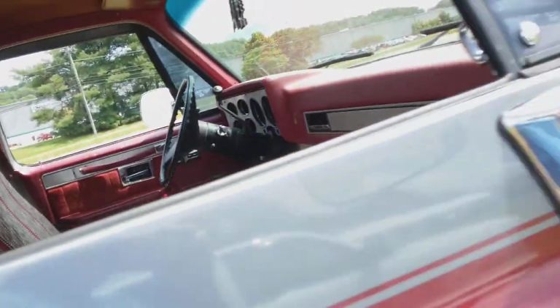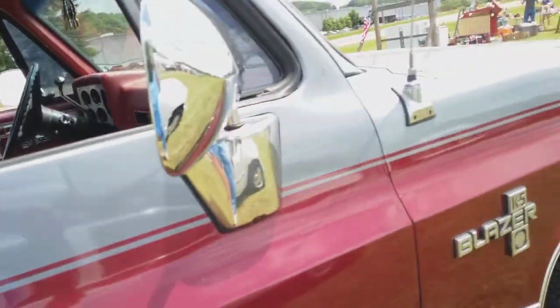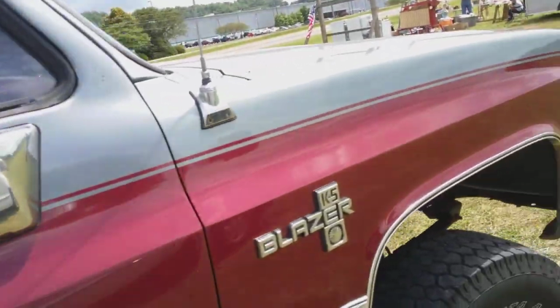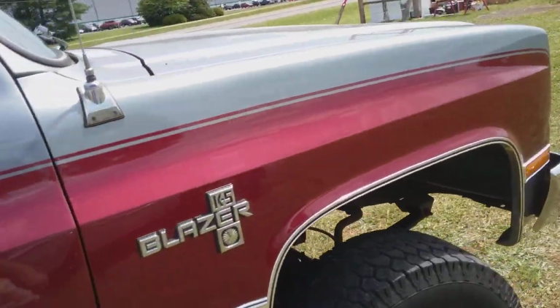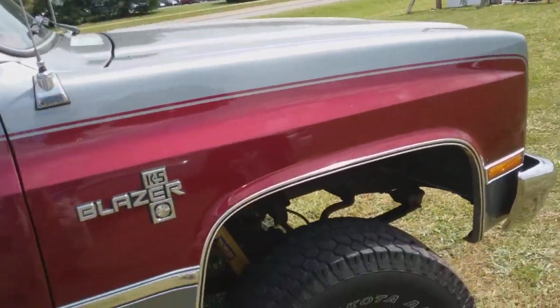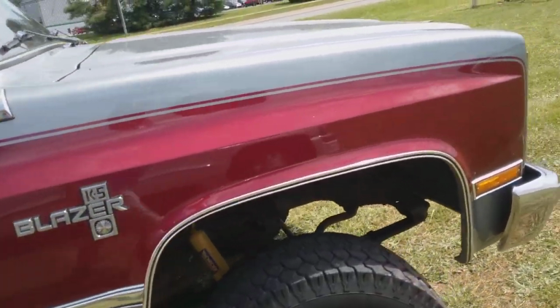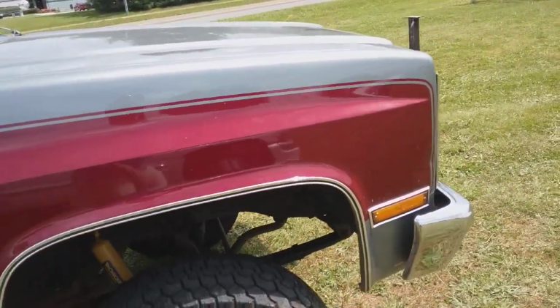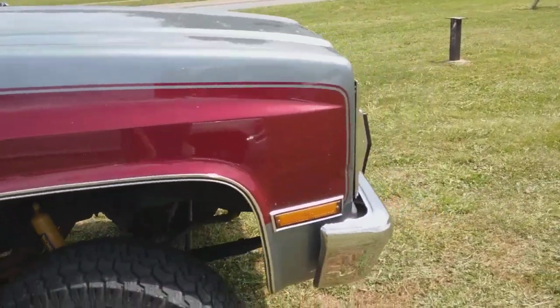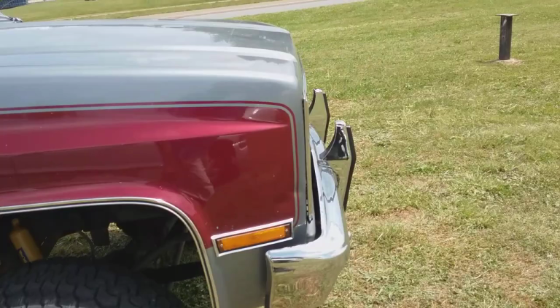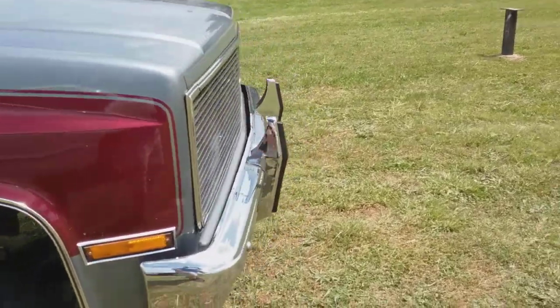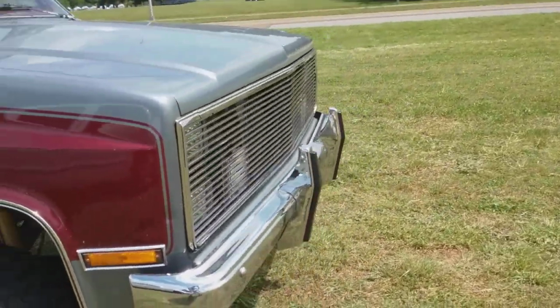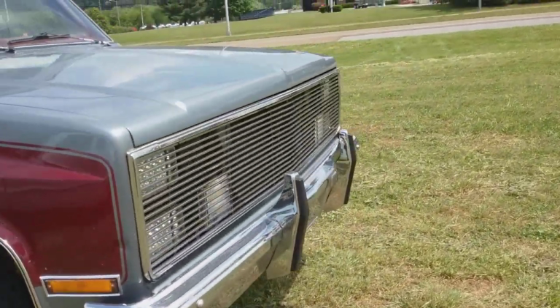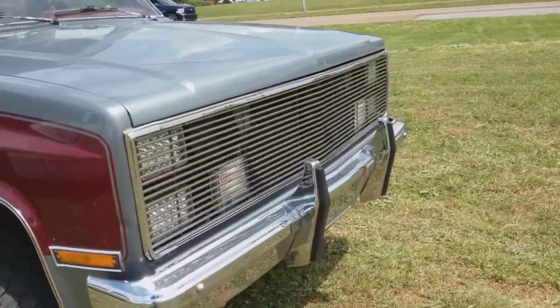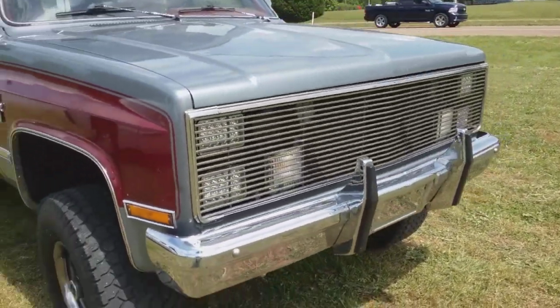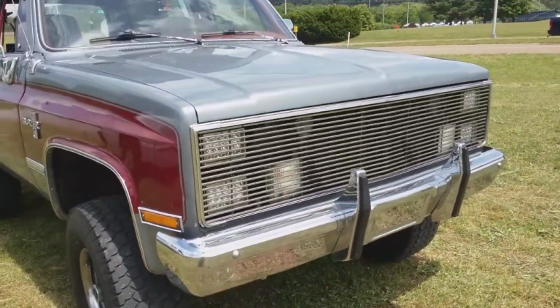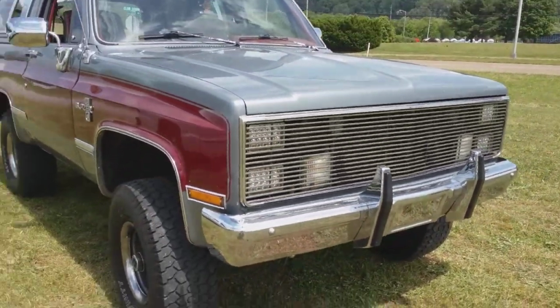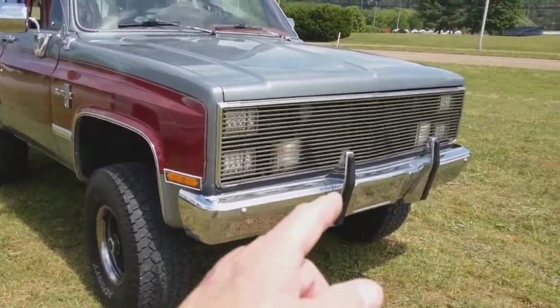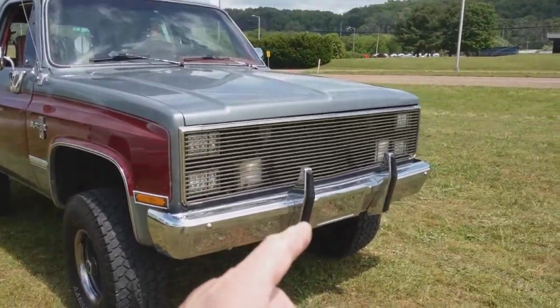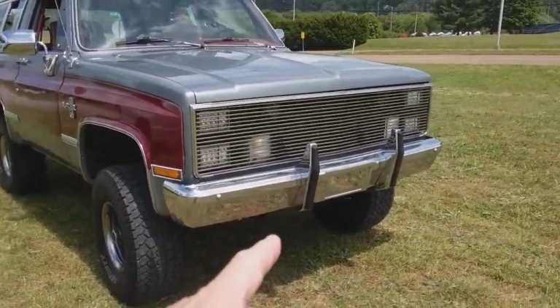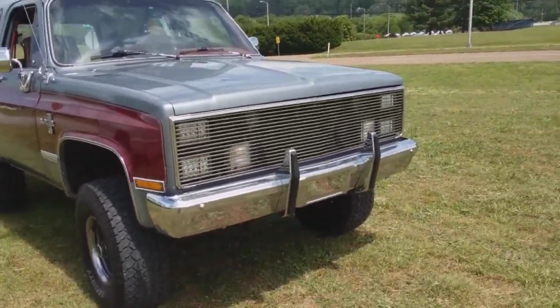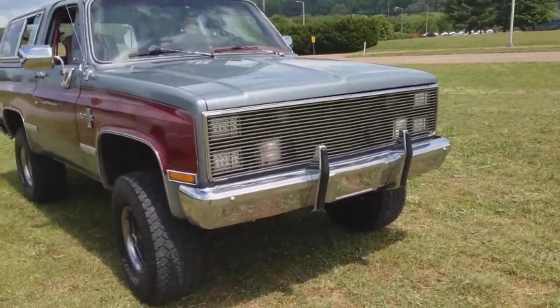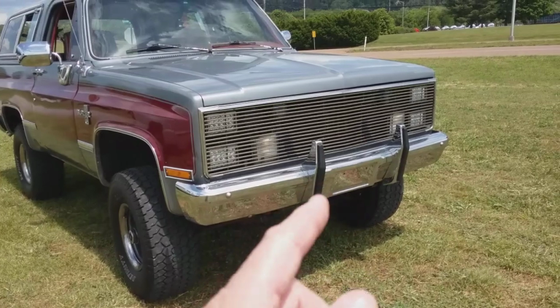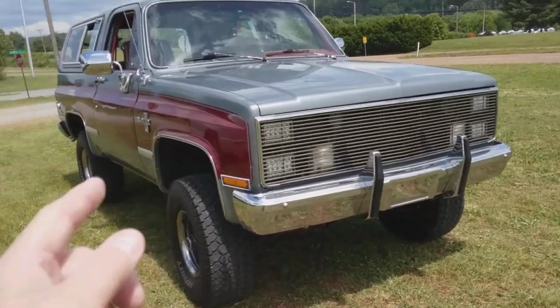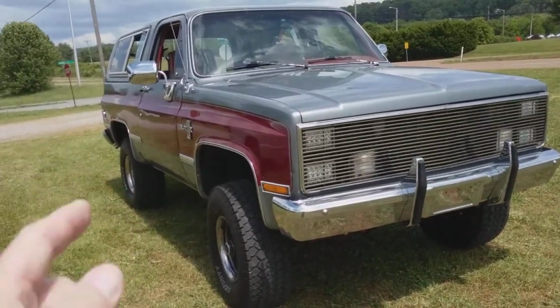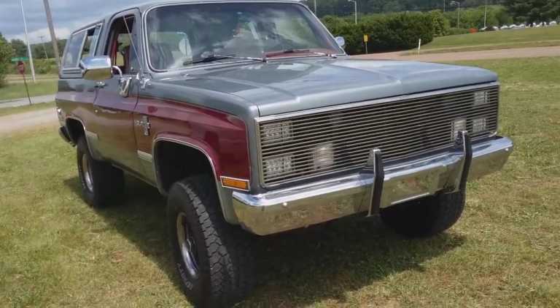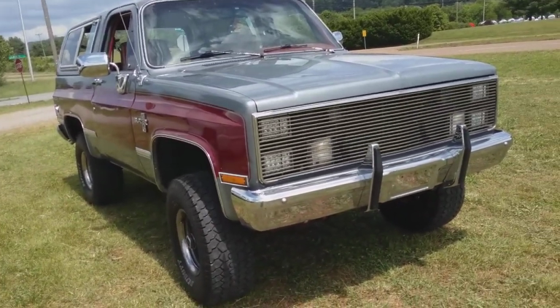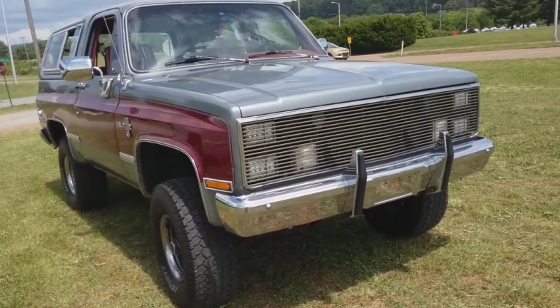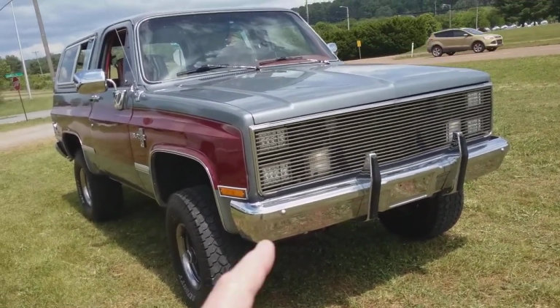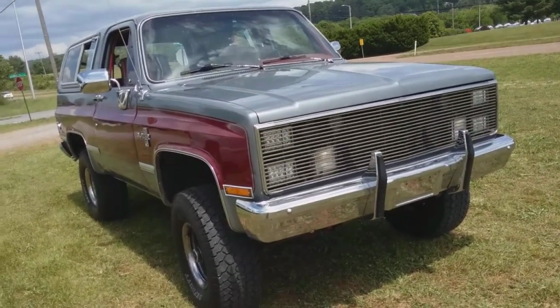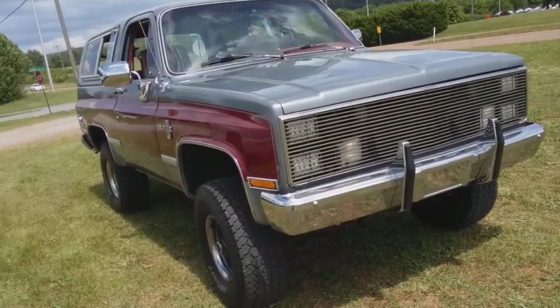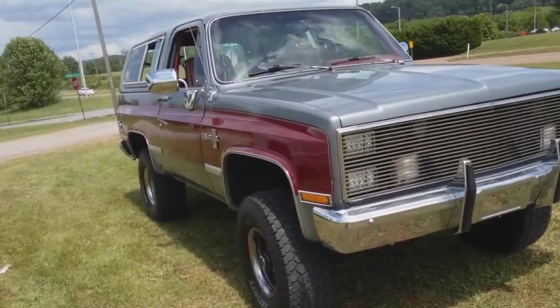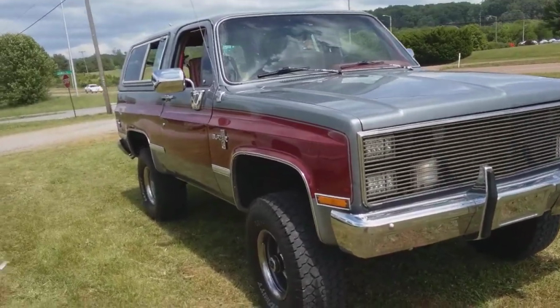I wish I had it and it was paid for — that's some of my favorite sayings. But she sure is nice. I like the bumper guards too. You know me, I like bumper guards and the sport bumper. But this thing sounds really good. 350 automatic.